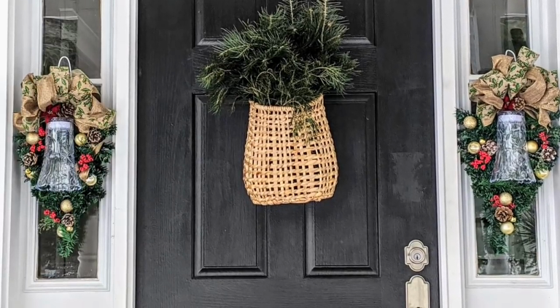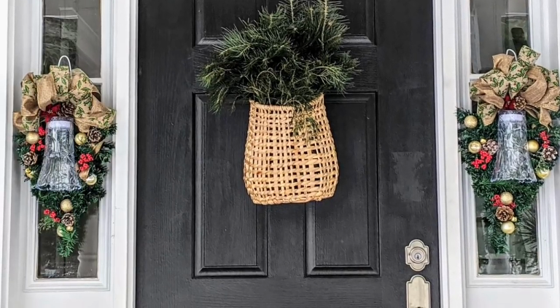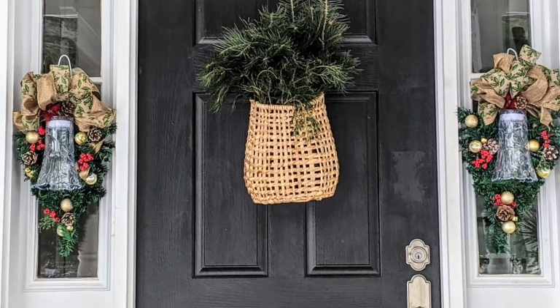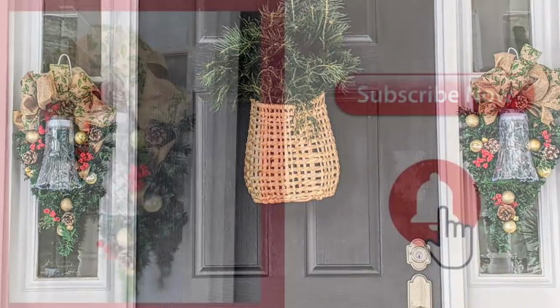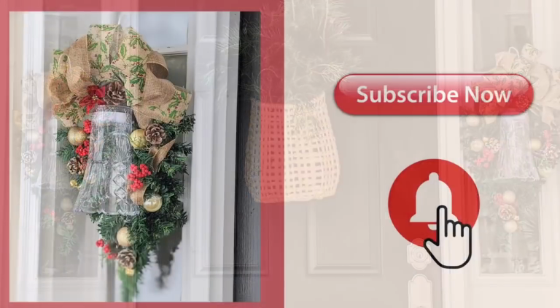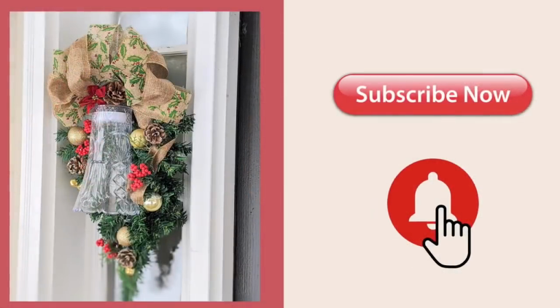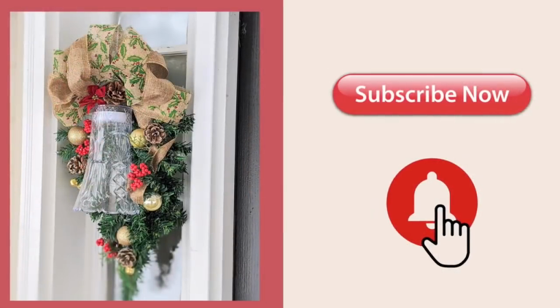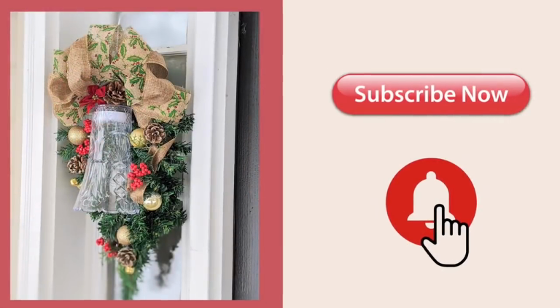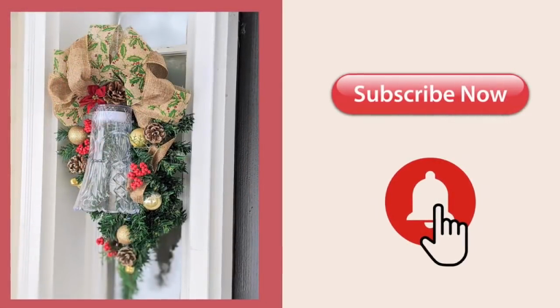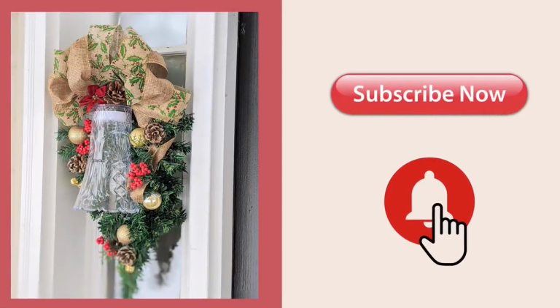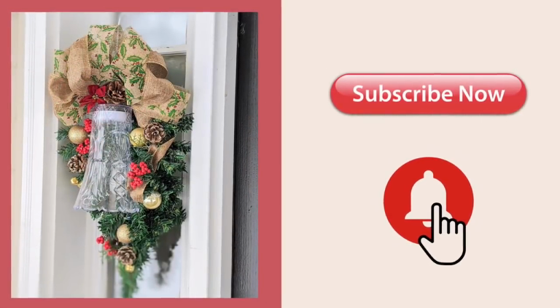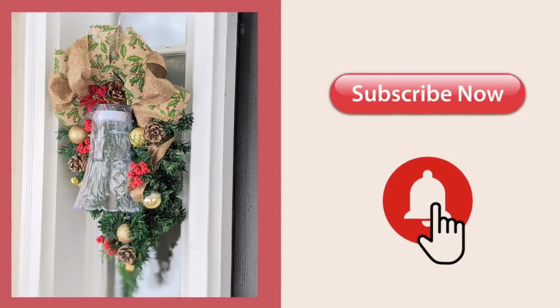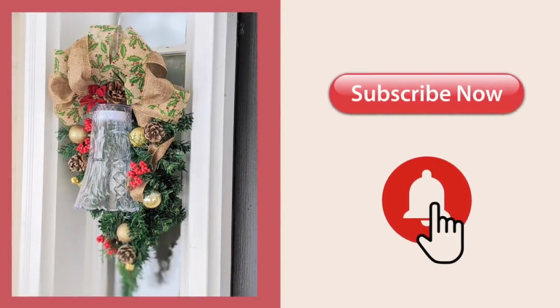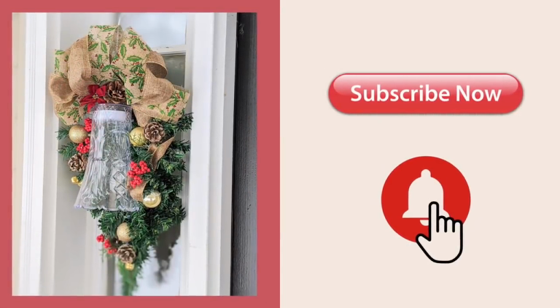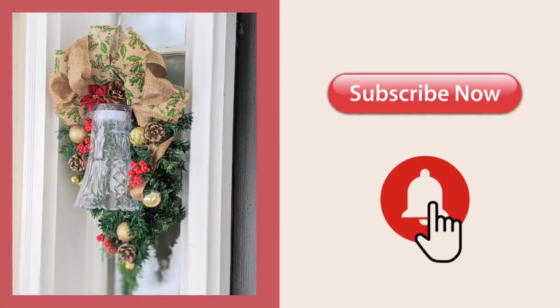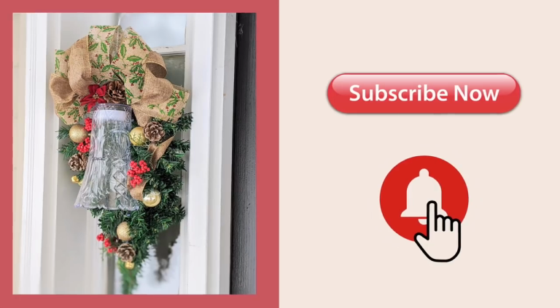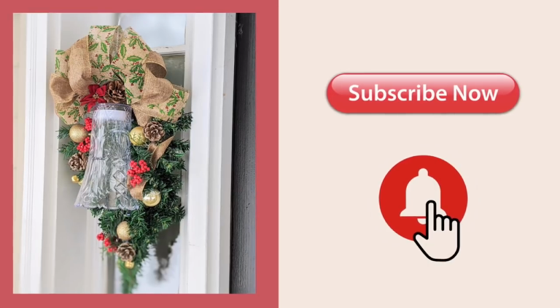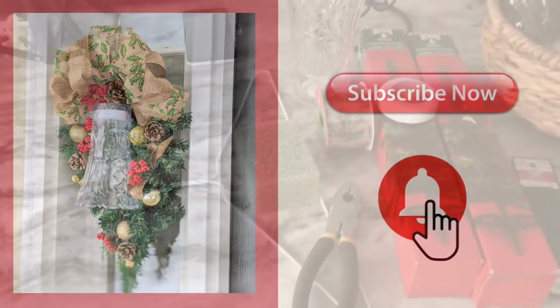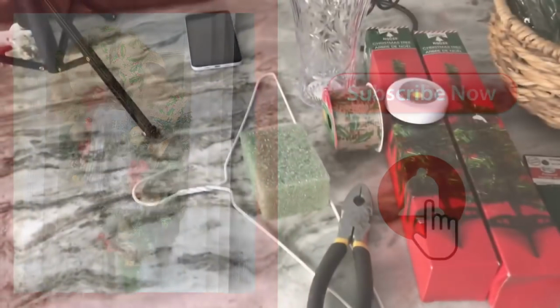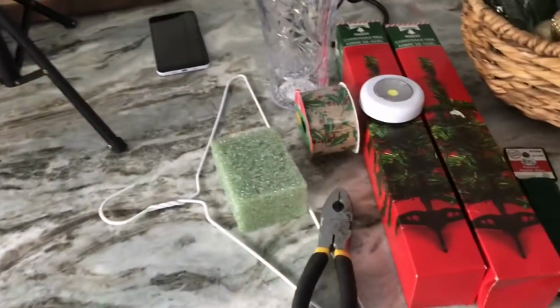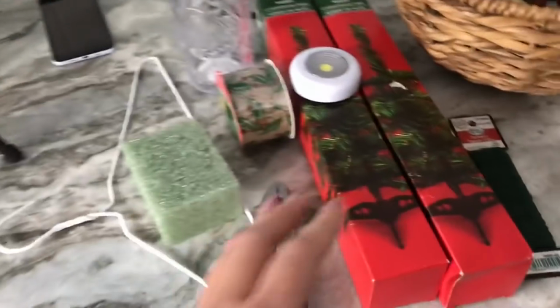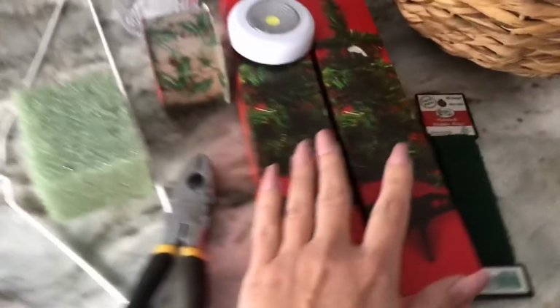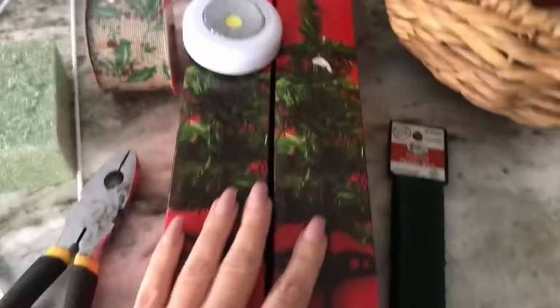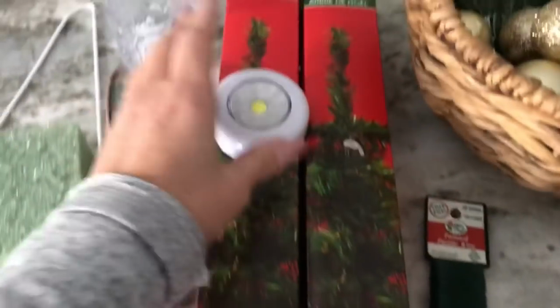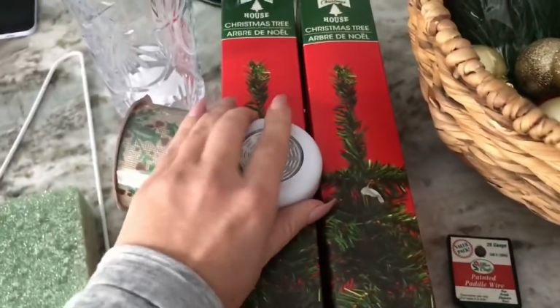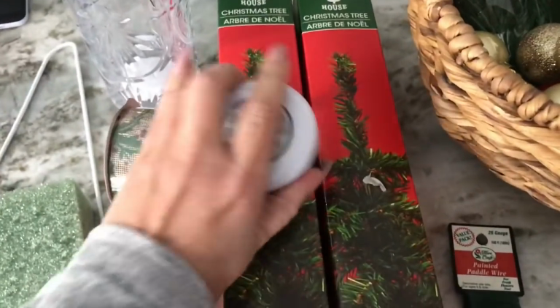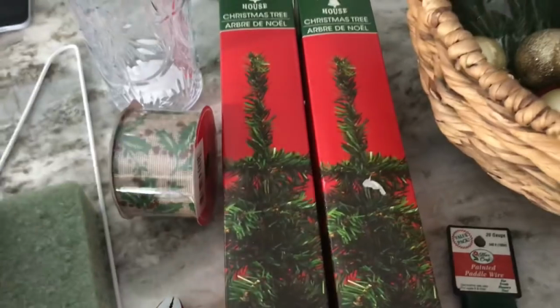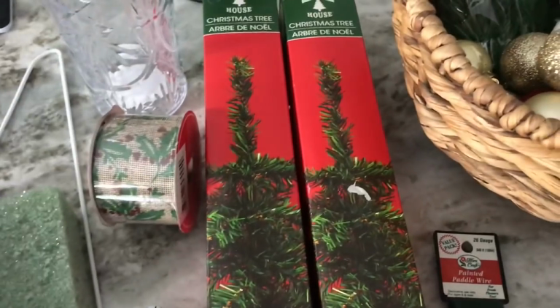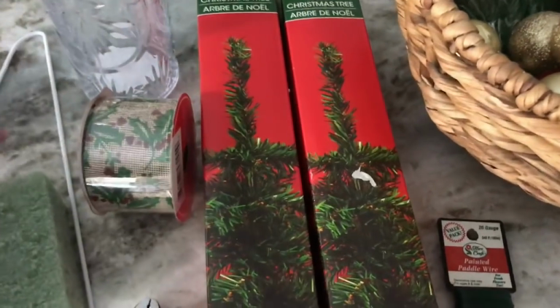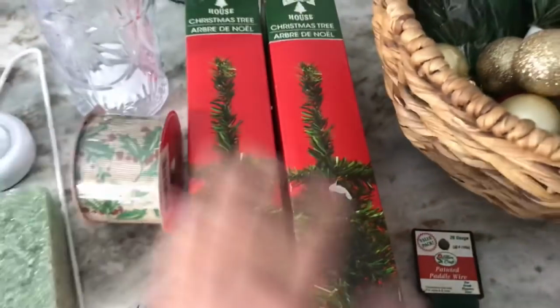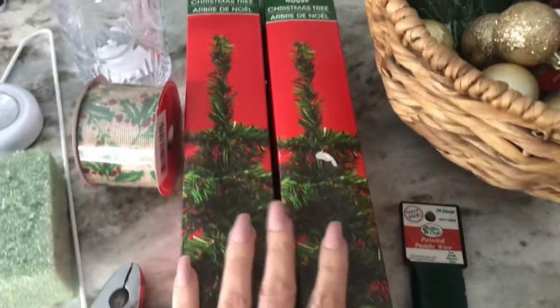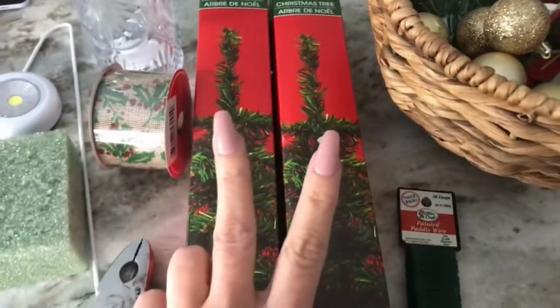Before I get started, make sure you hit that subscribe button, subscribe to my channel, and turn on the little notifications bell. Let's get started with the supplies you're gonna need for this project.